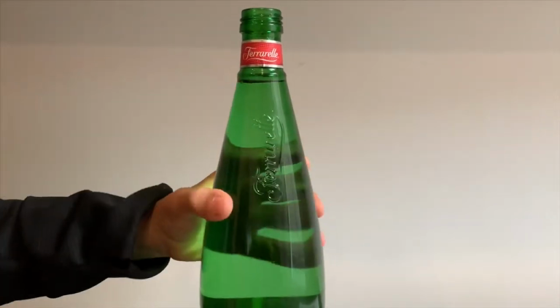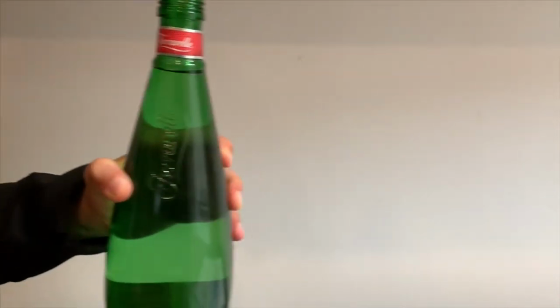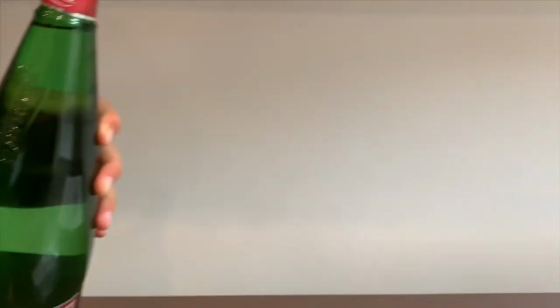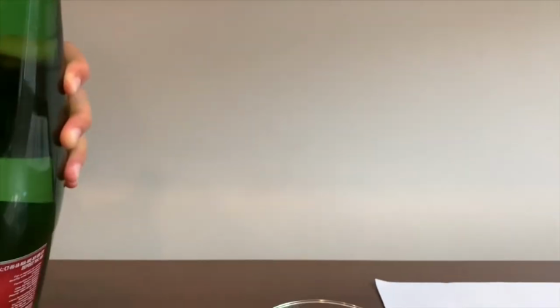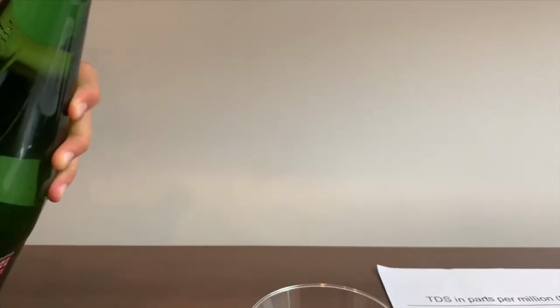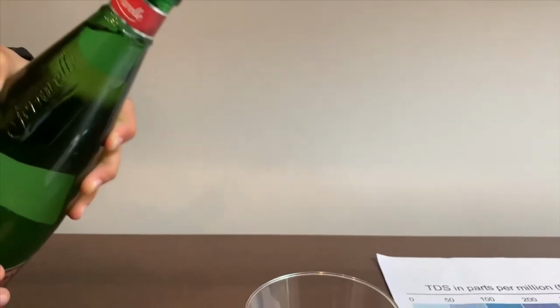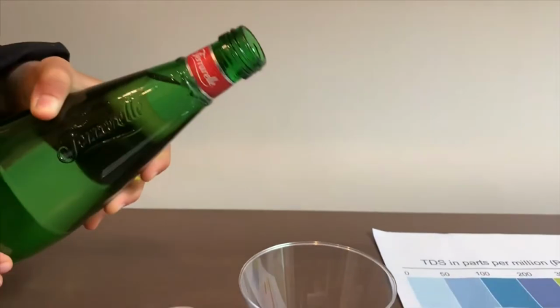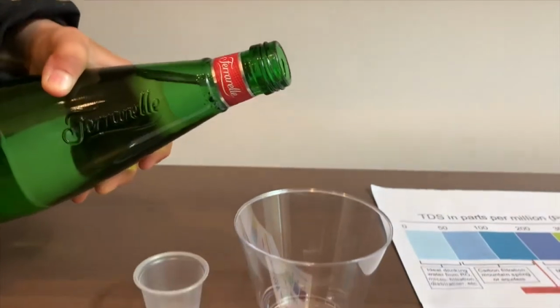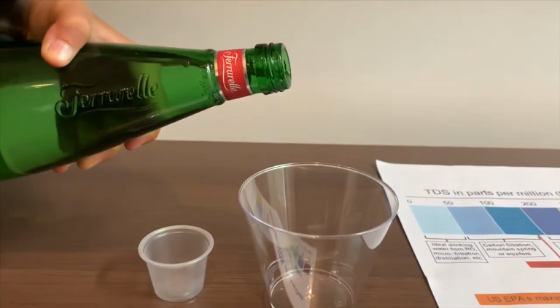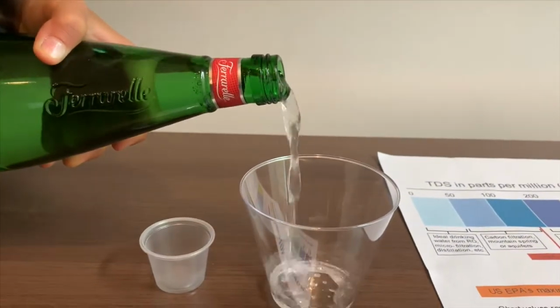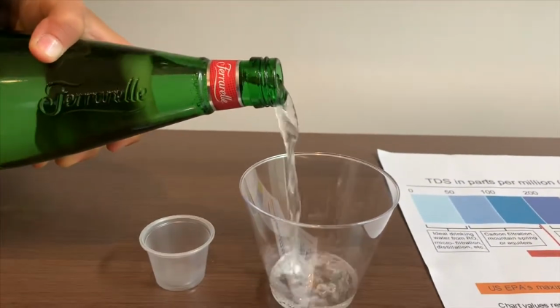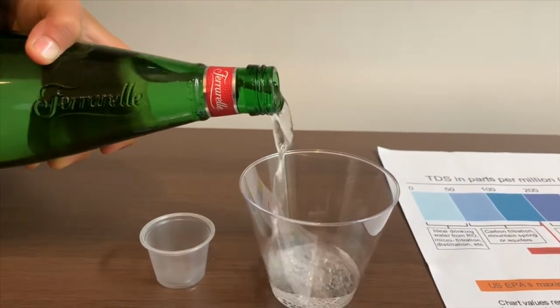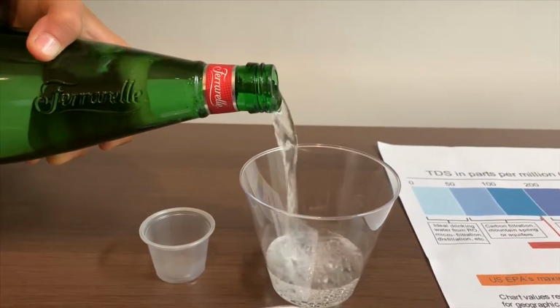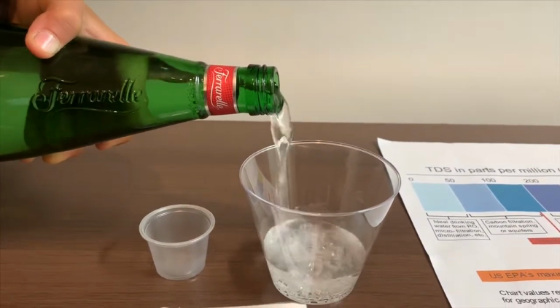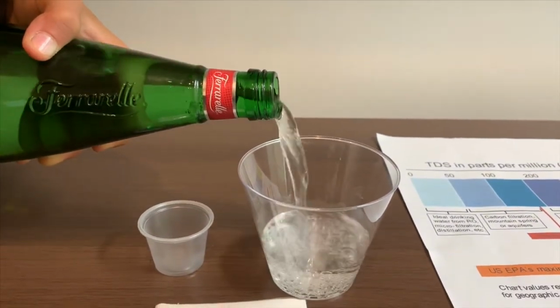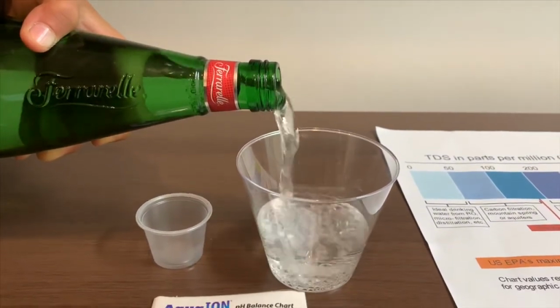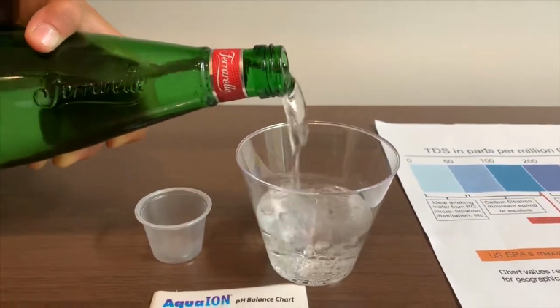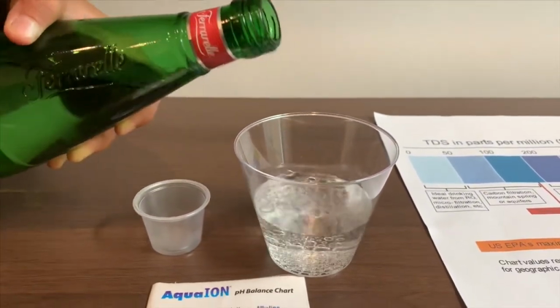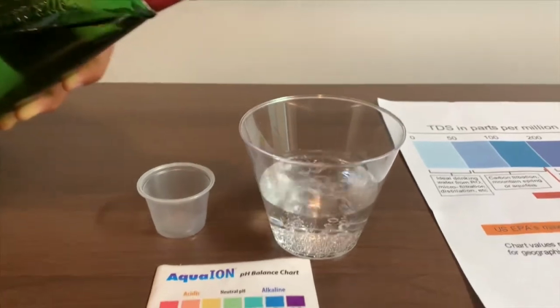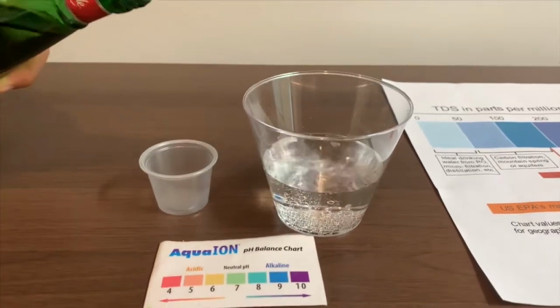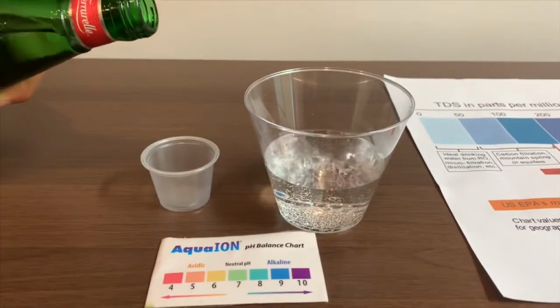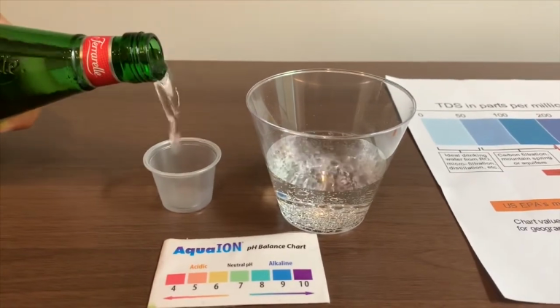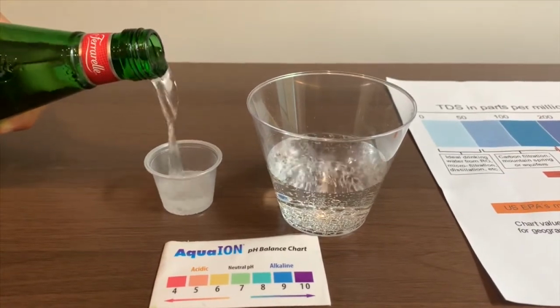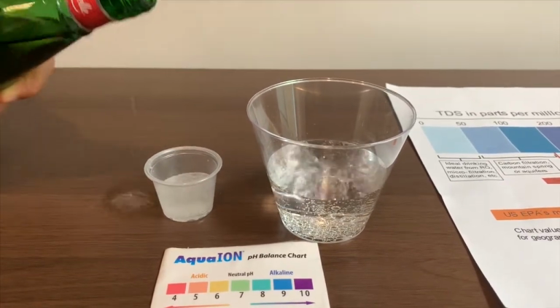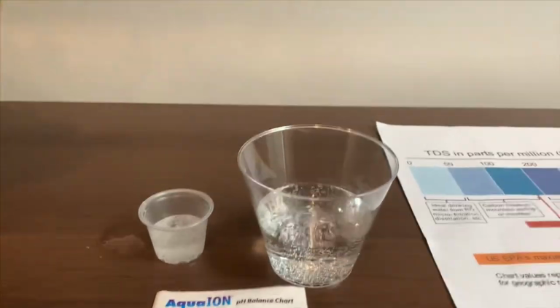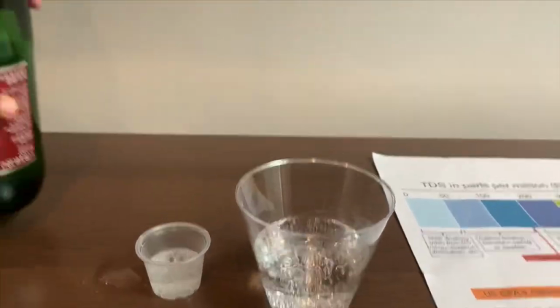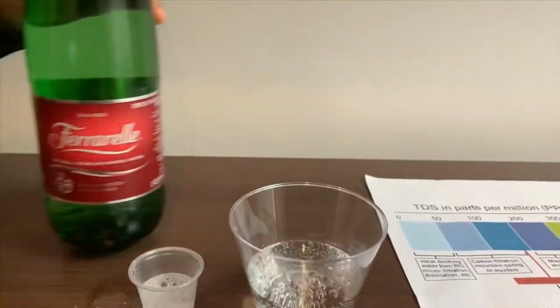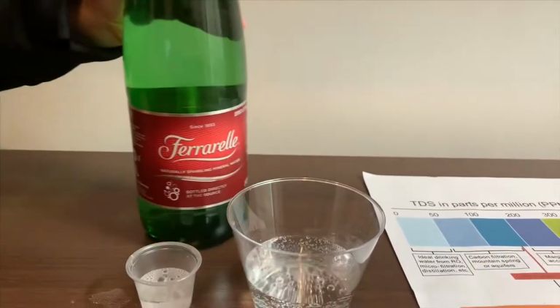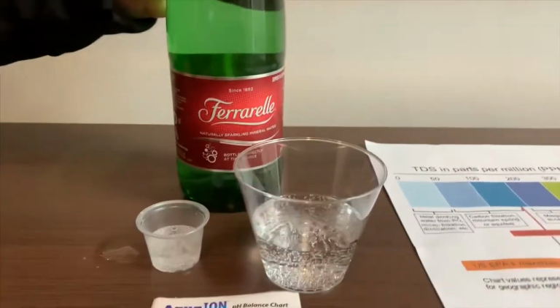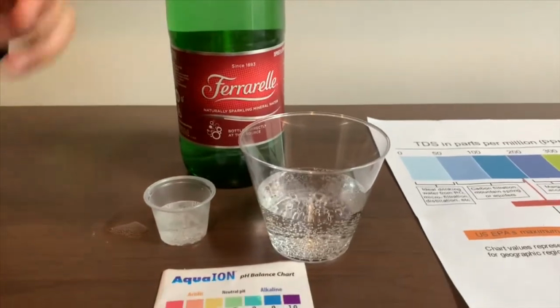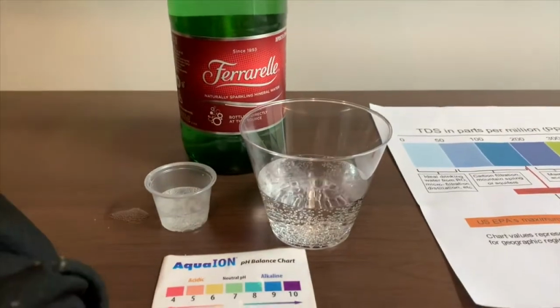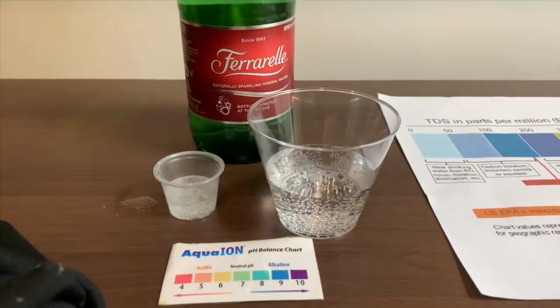Let's pour some water in. First, let's test the TDS.